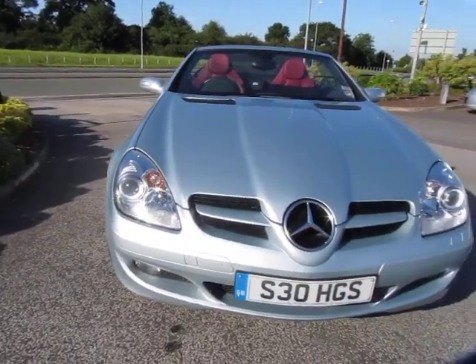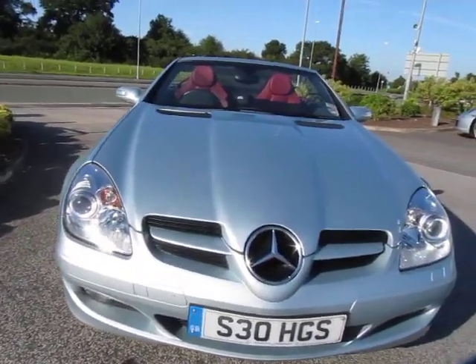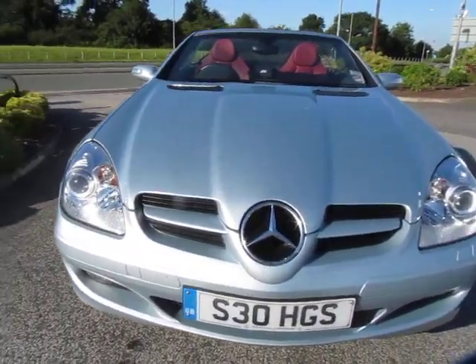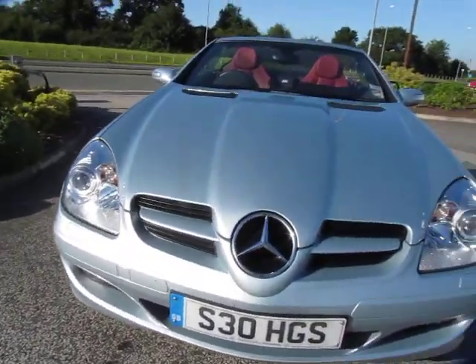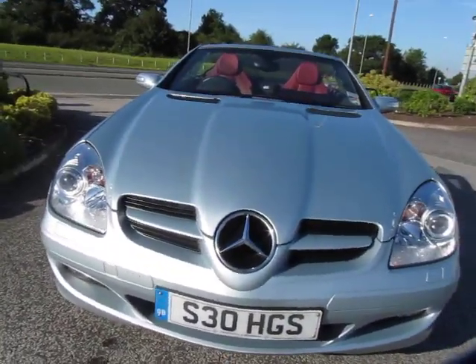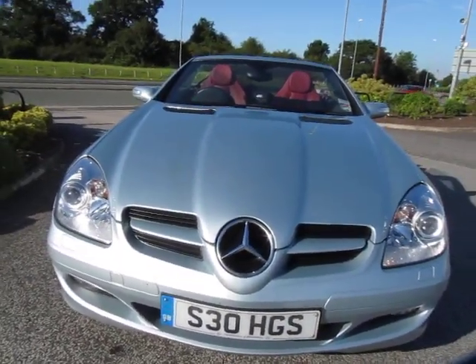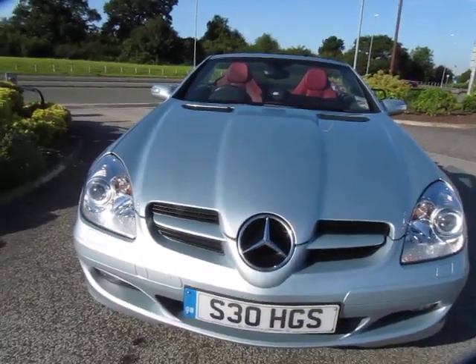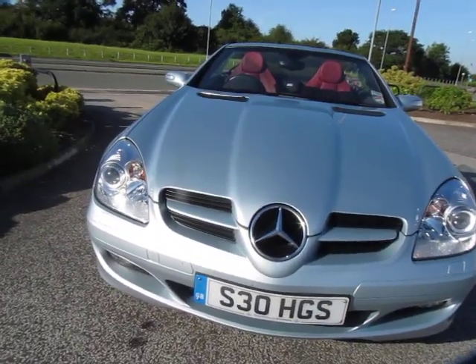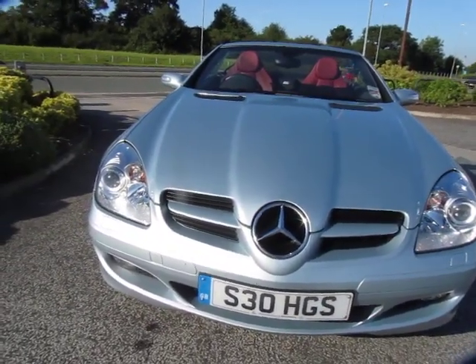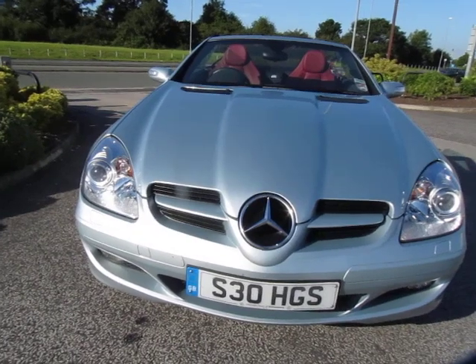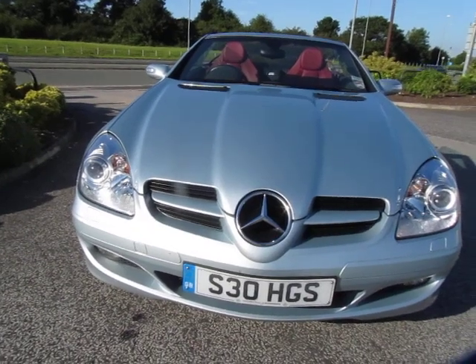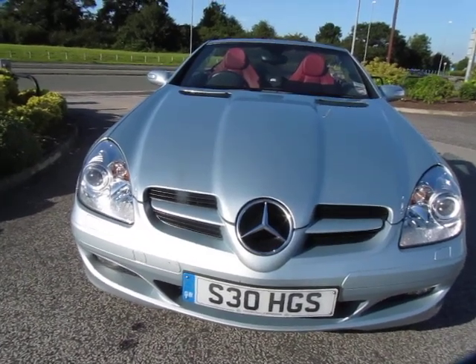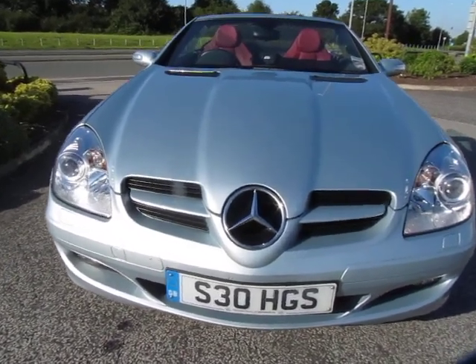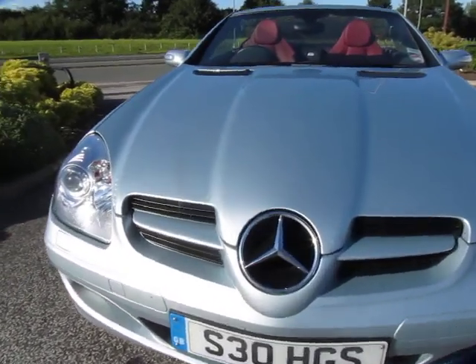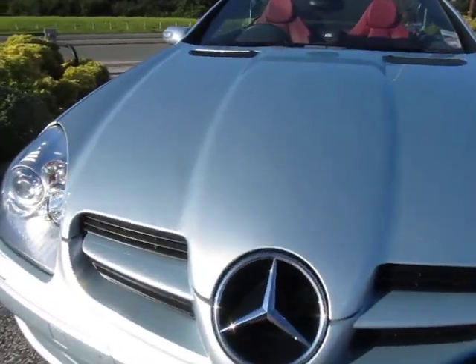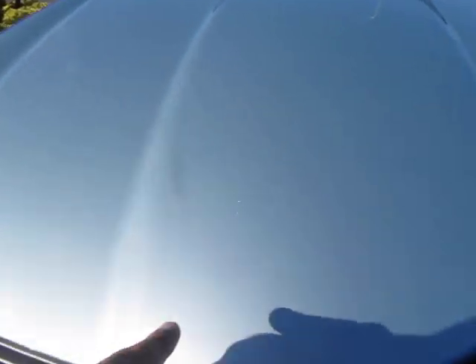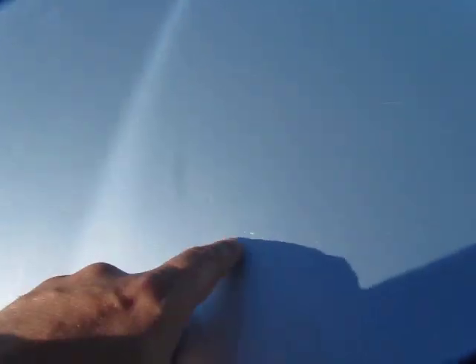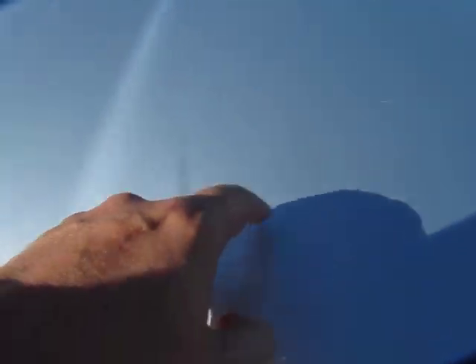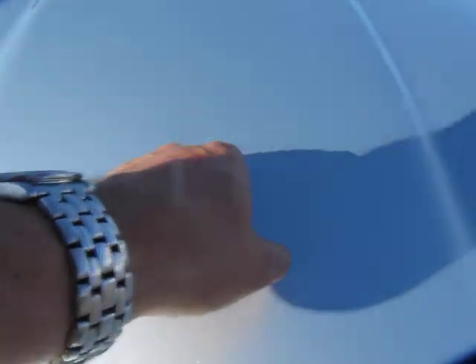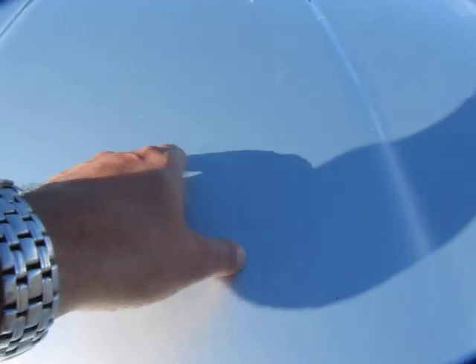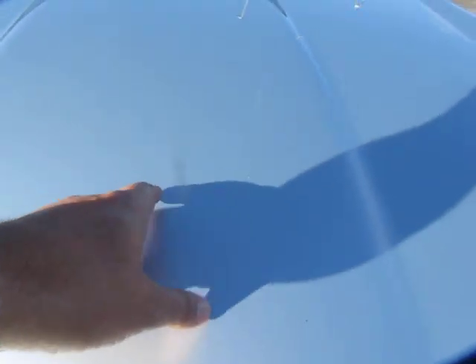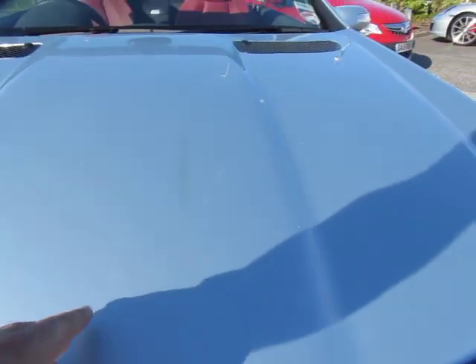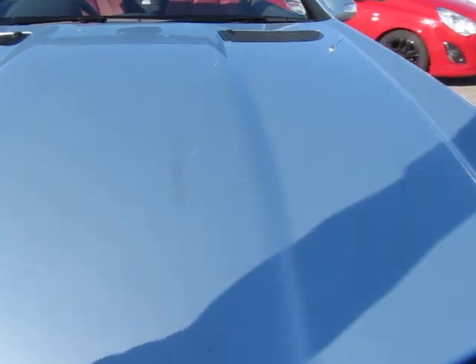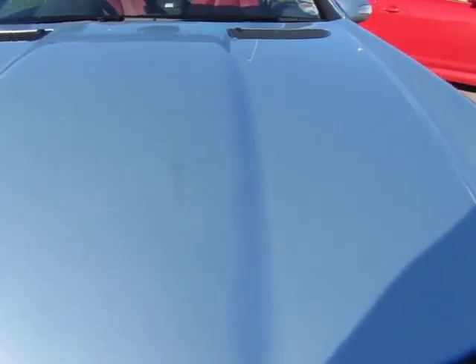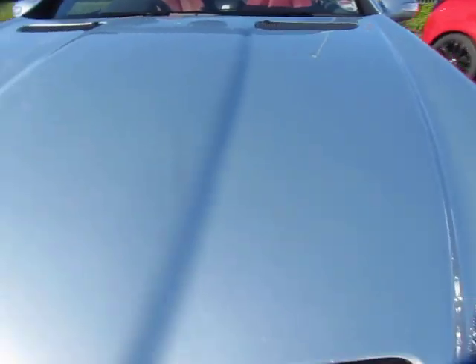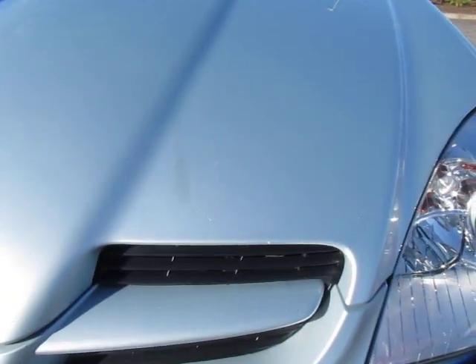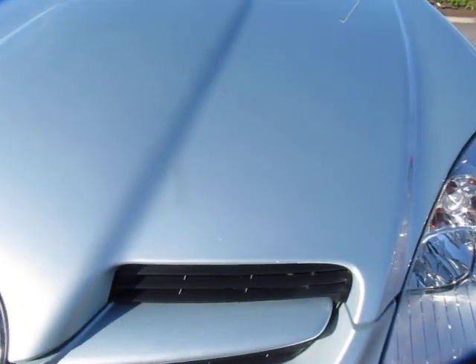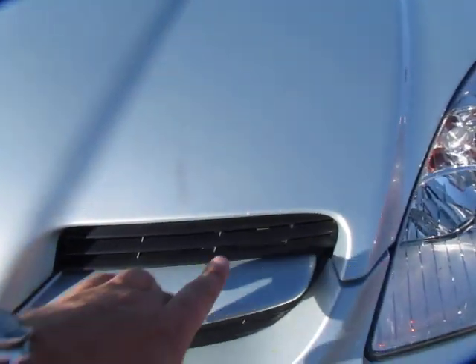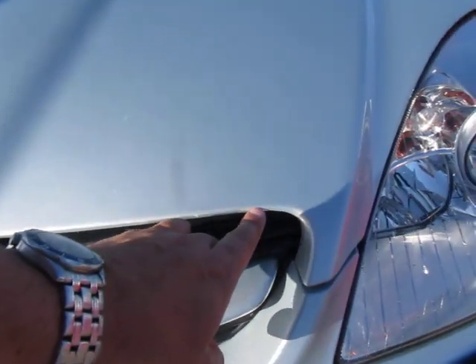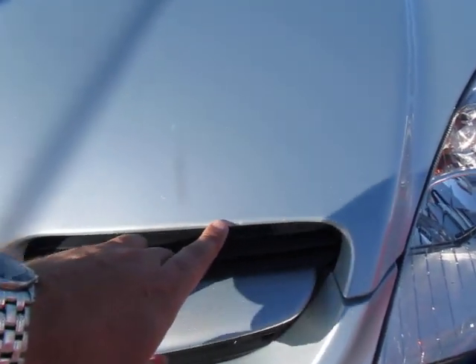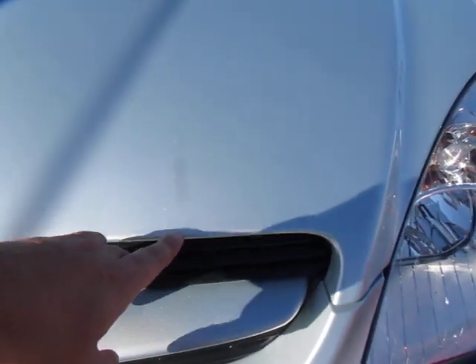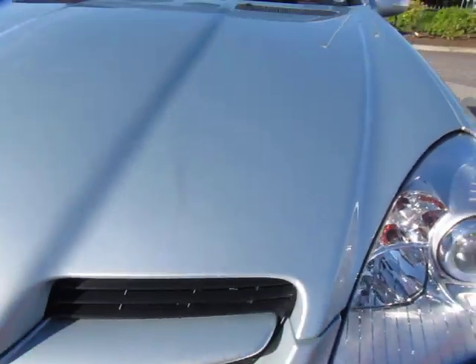The nose cone — I would paint it, to be fair. If it was a Porsche I would definitely be painting the nose. We've got a number of chips, some light scratches, and again a few chips just to the front there.